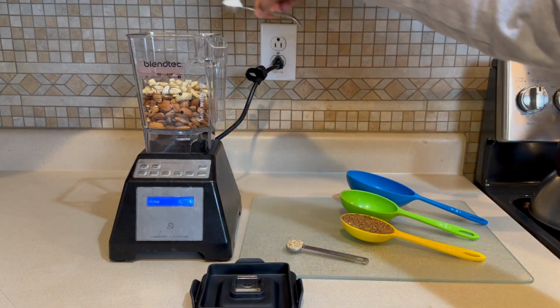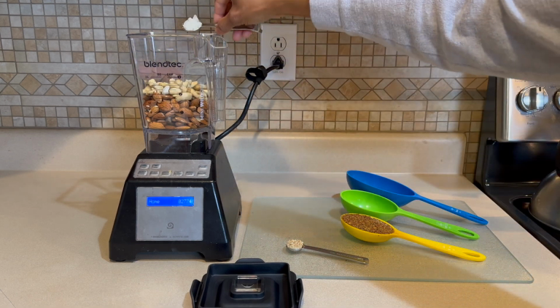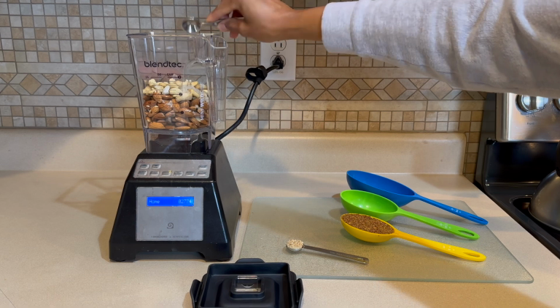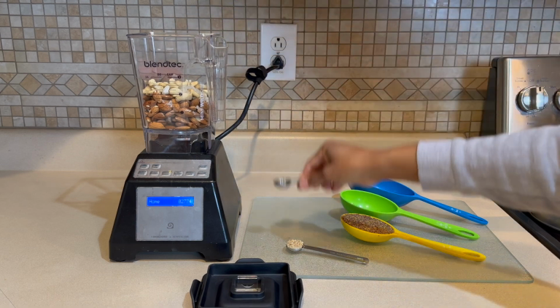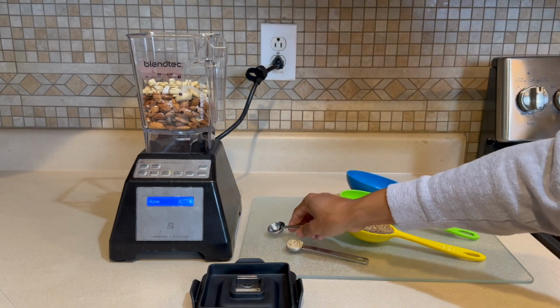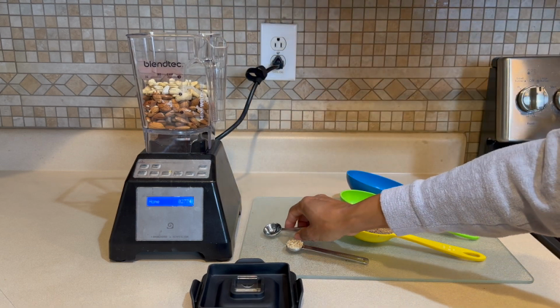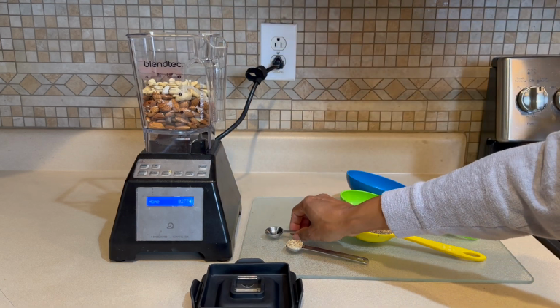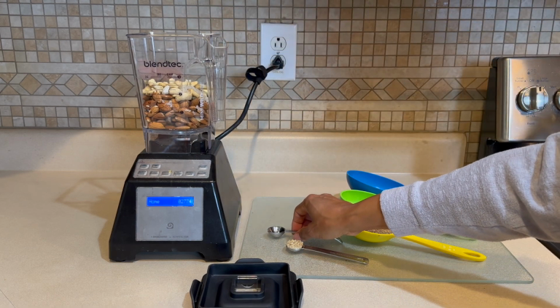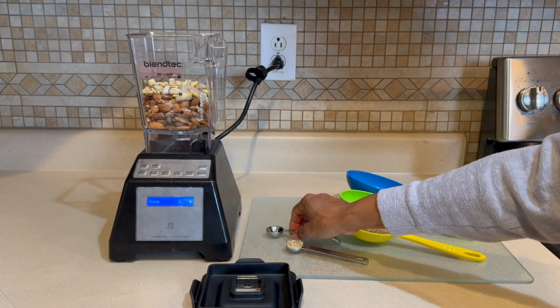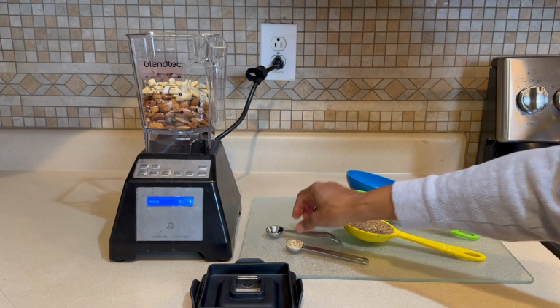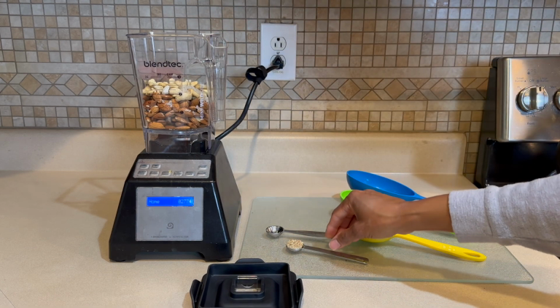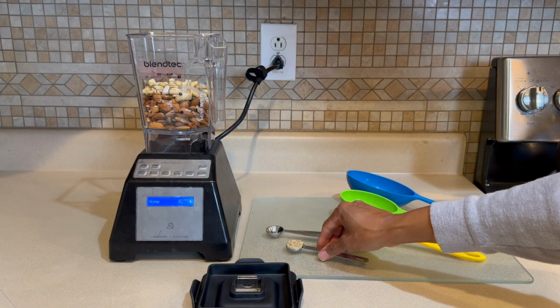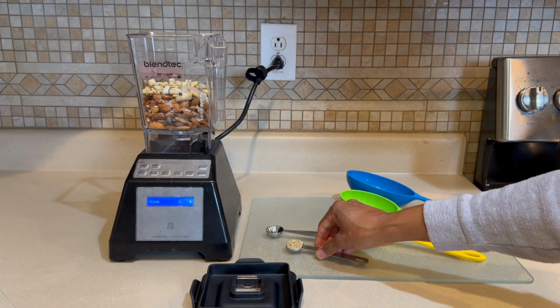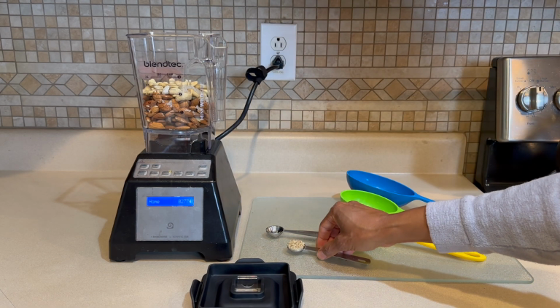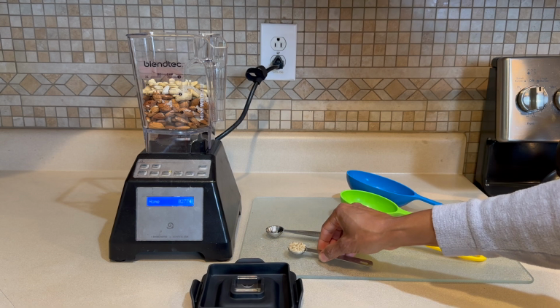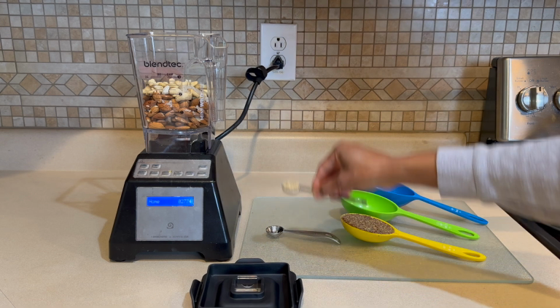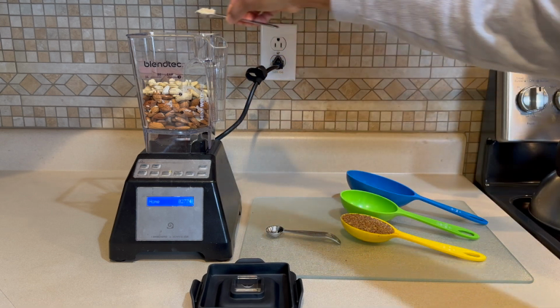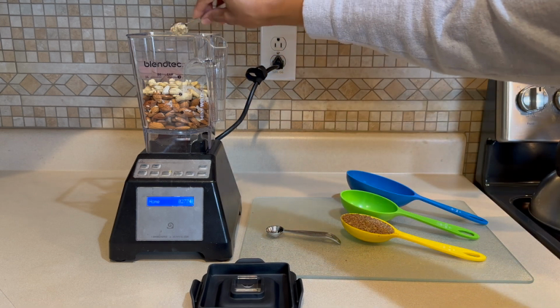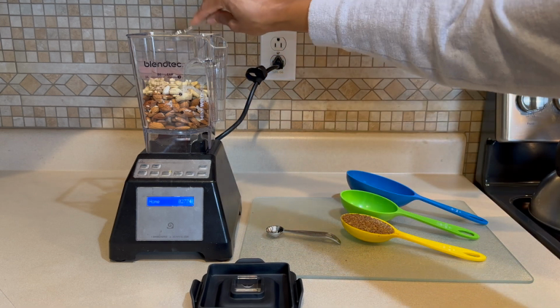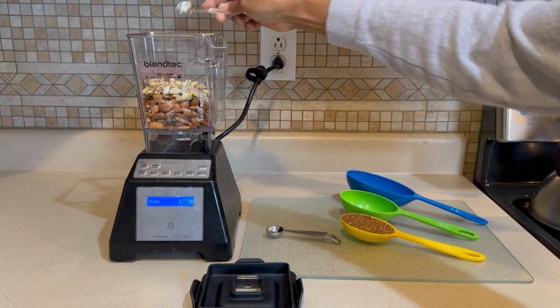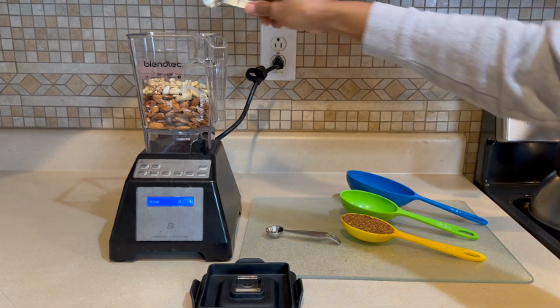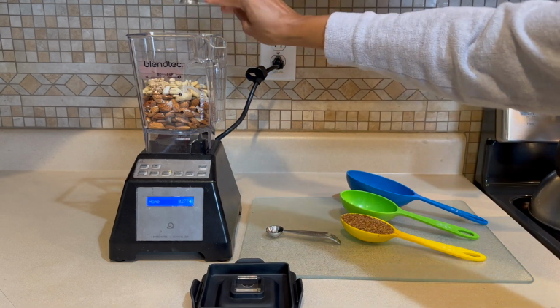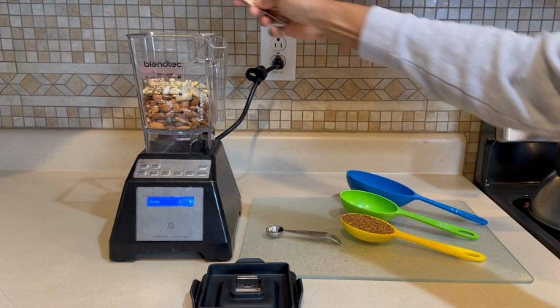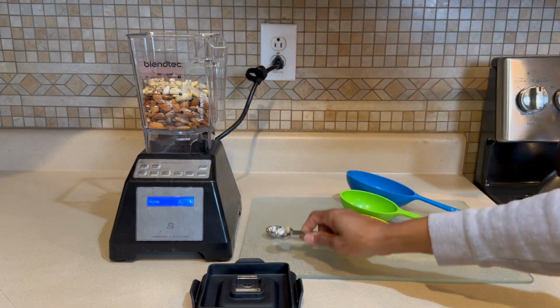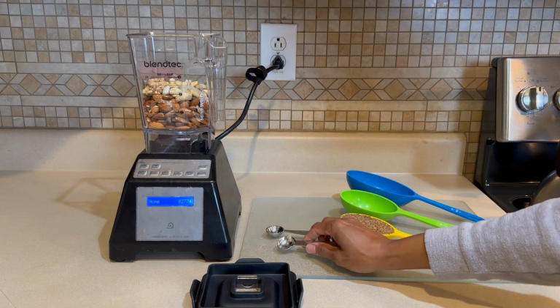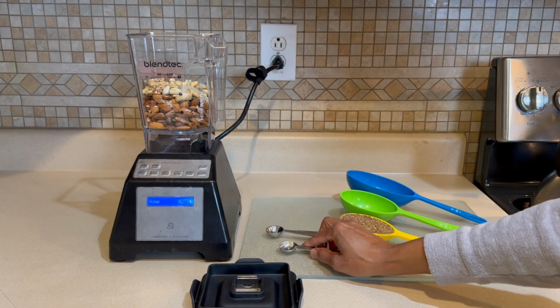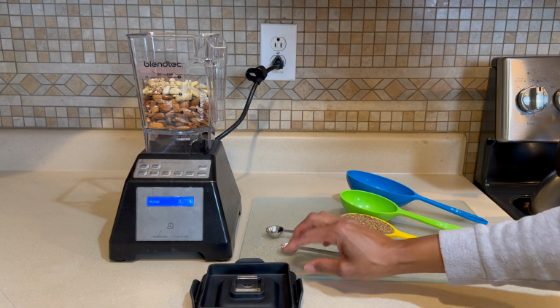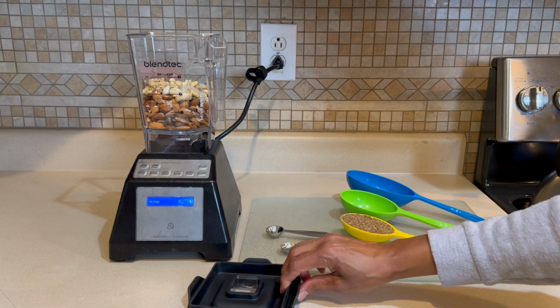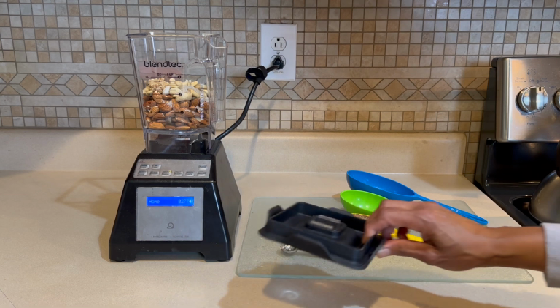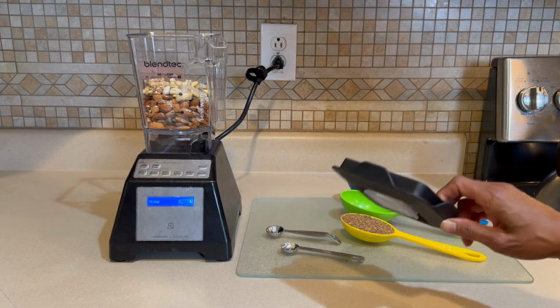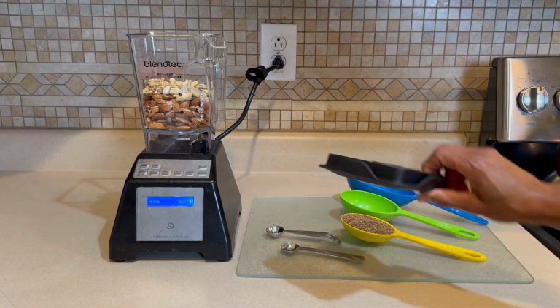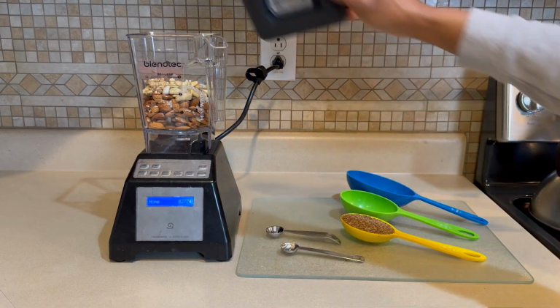We're going to add in sea salt — anywhere from about a half teaspoon to a teaspoon of sea salt. We're also going to add in about a half teaspoon of garlic, and that's it.